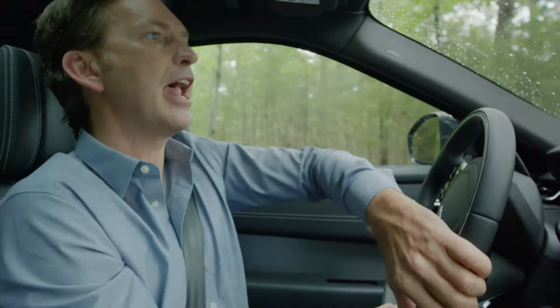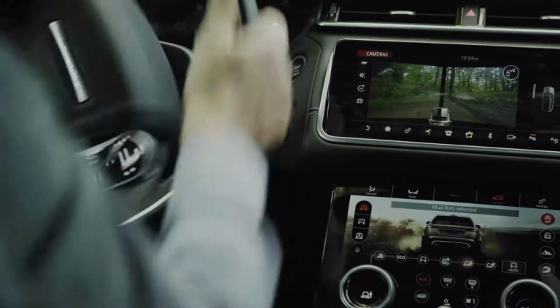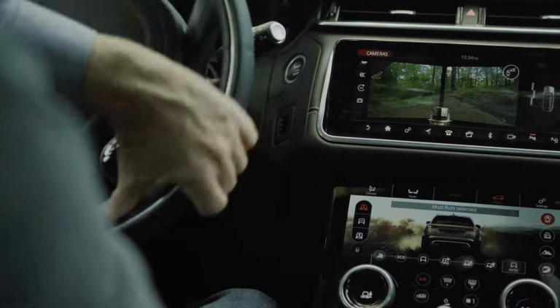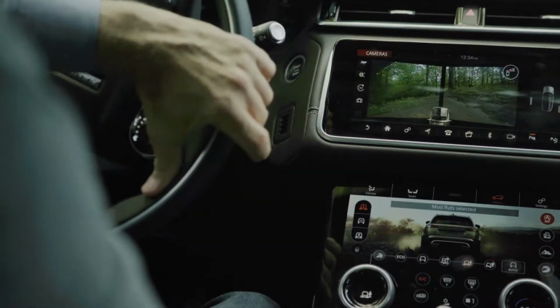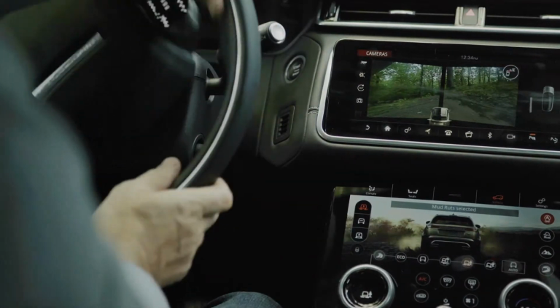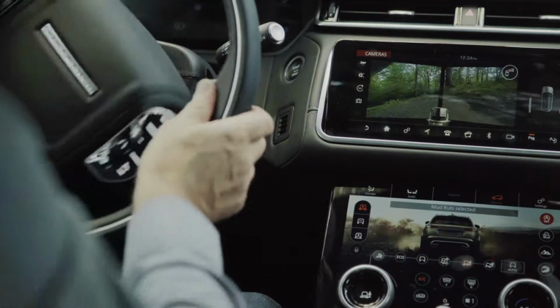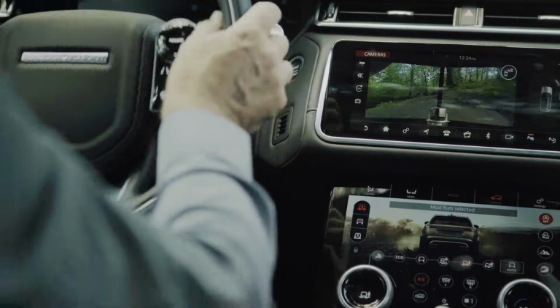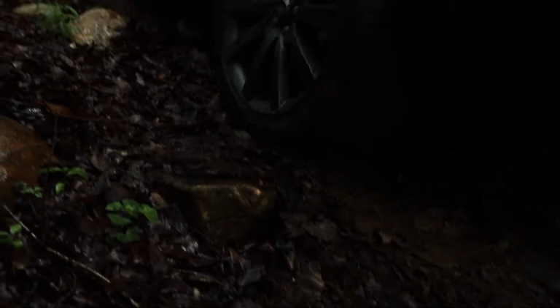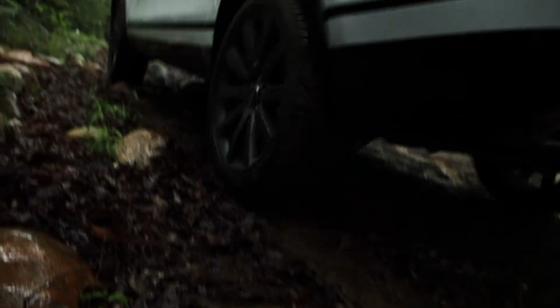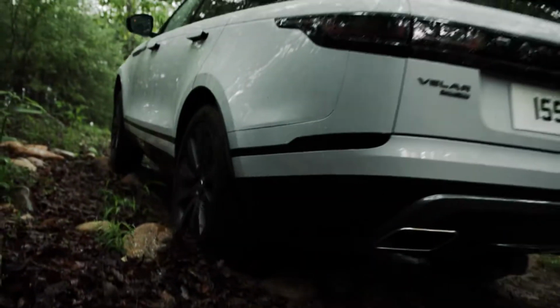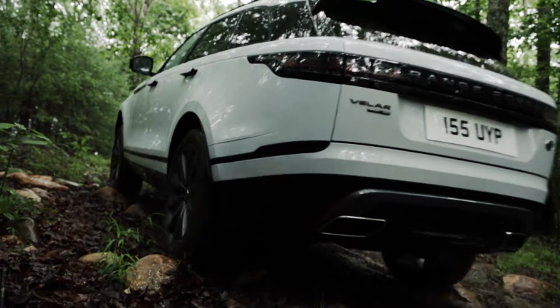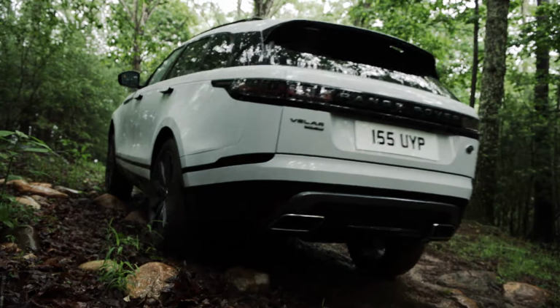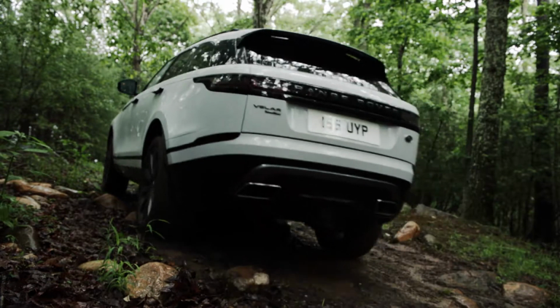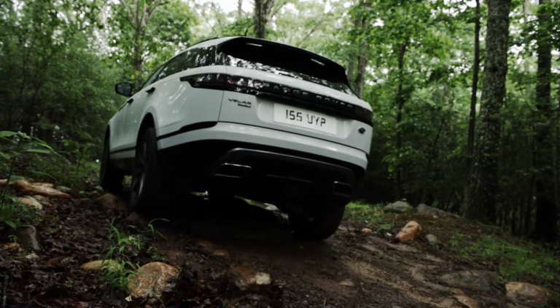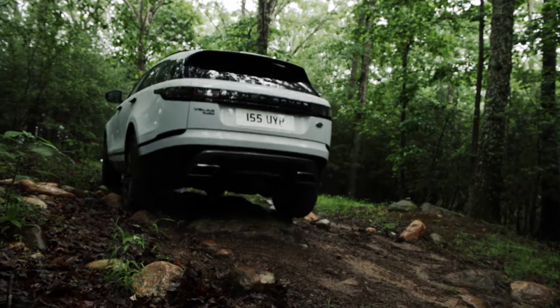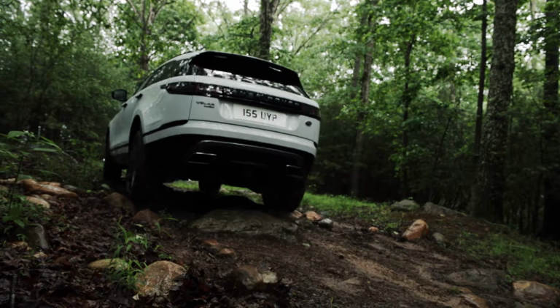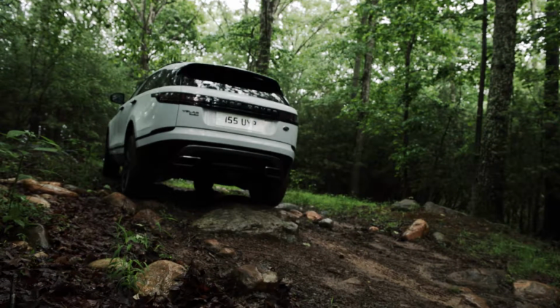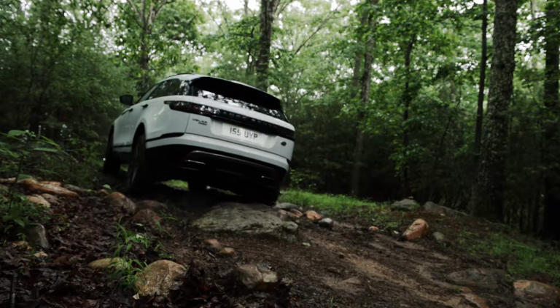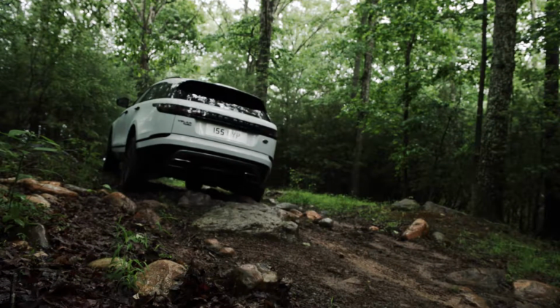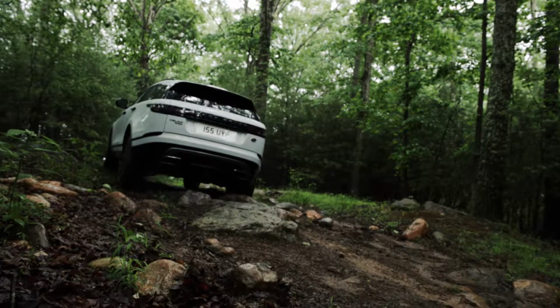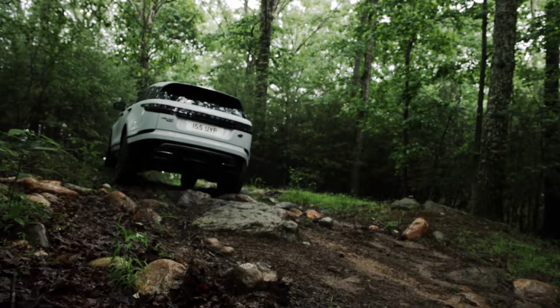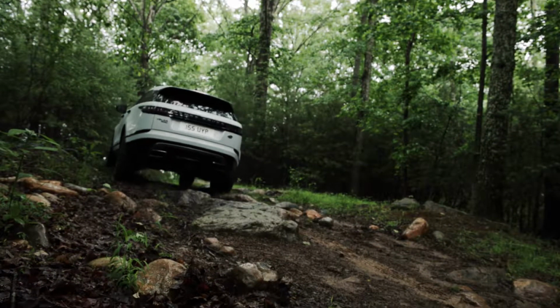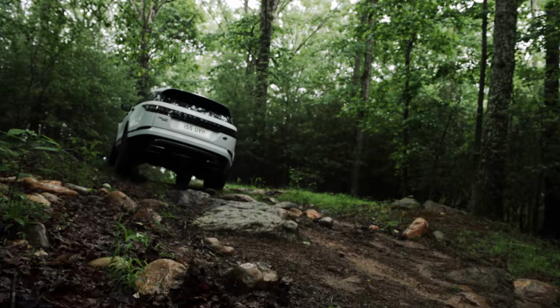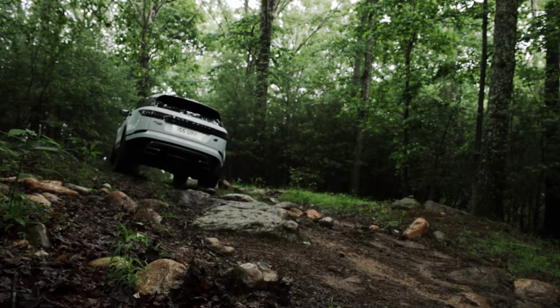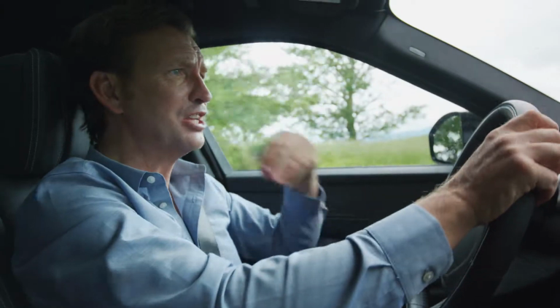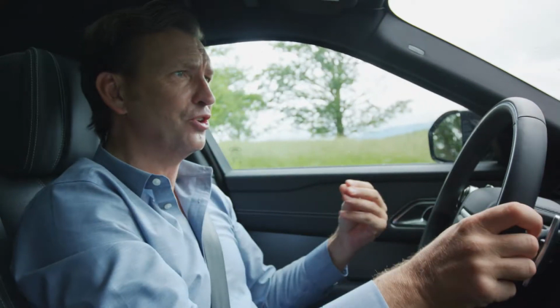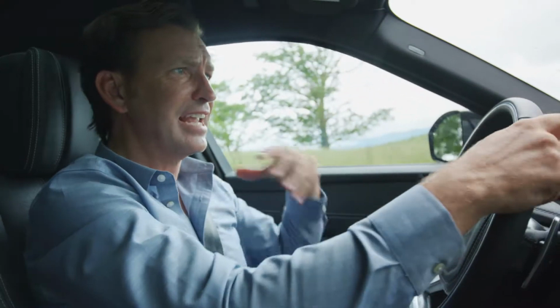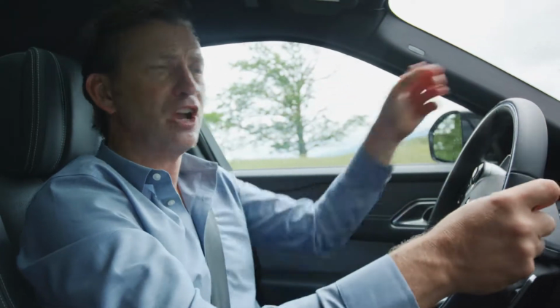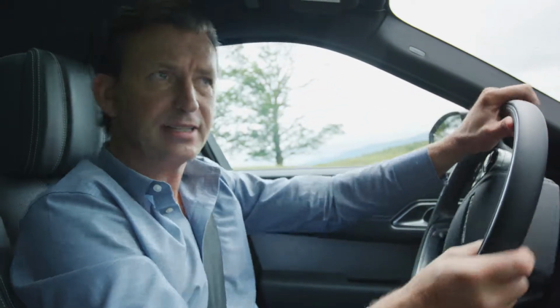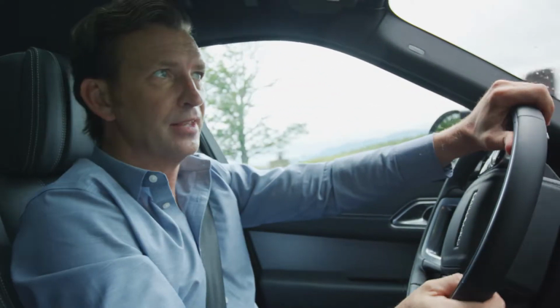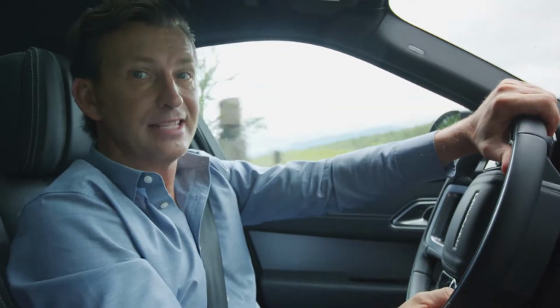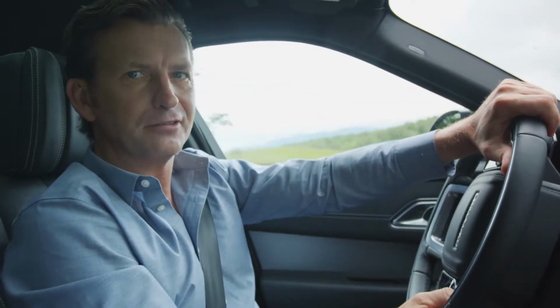That active locking differential gives excellent traction to the rear wheels when the articulation is at its max. That's really impressive — composed and assured, it gave me a lot of confidence. Let's head back to the road.